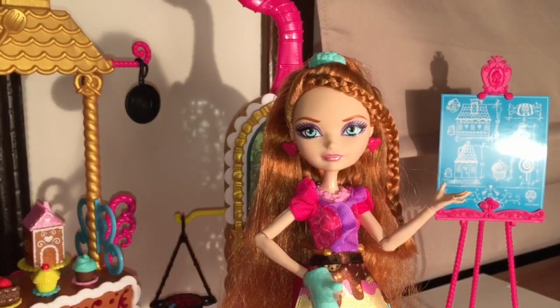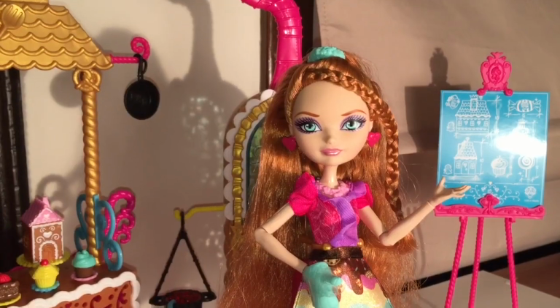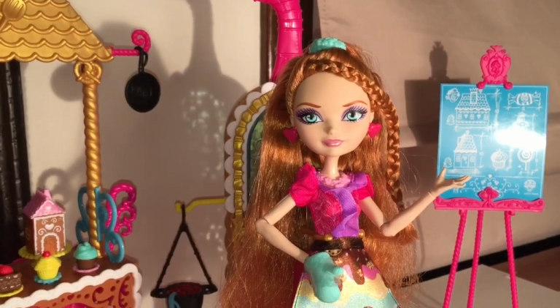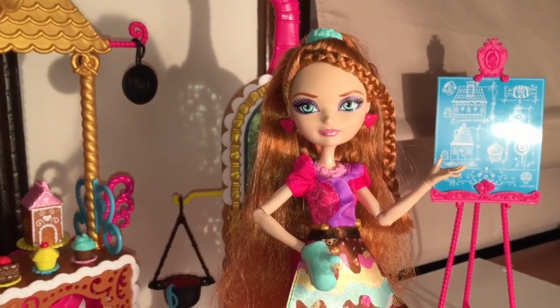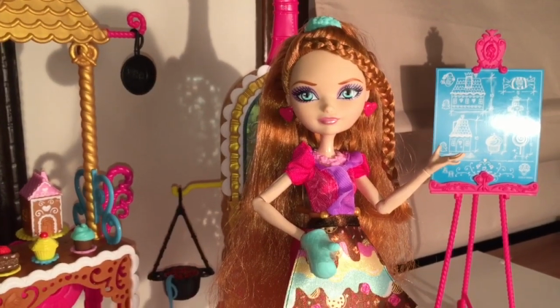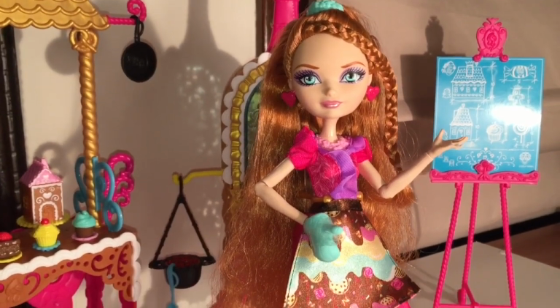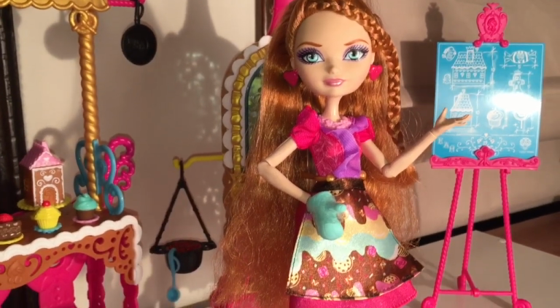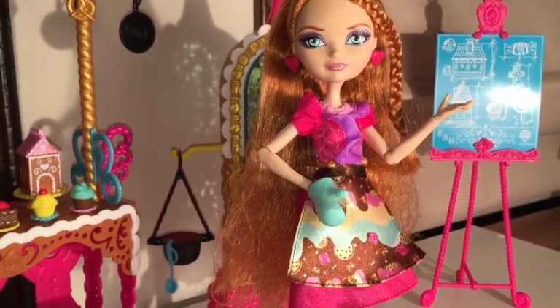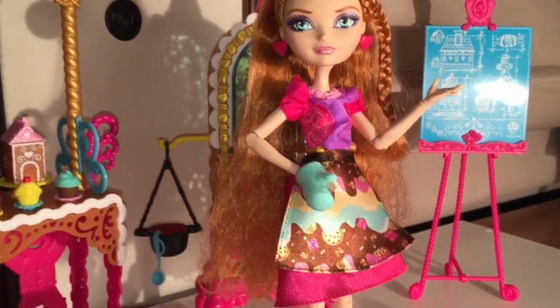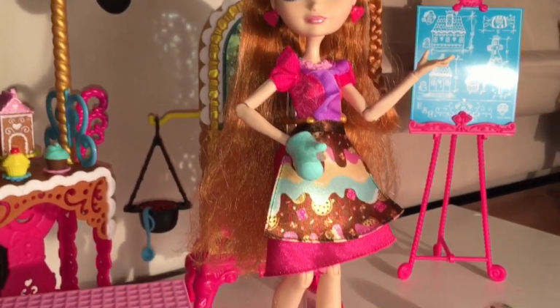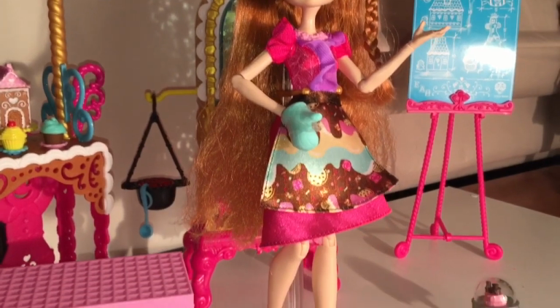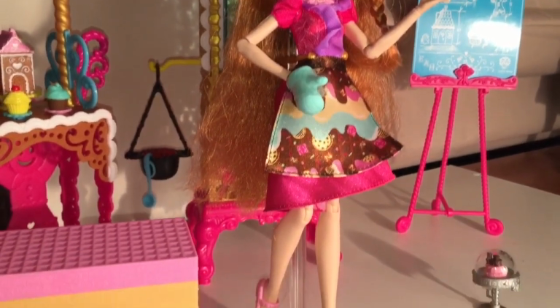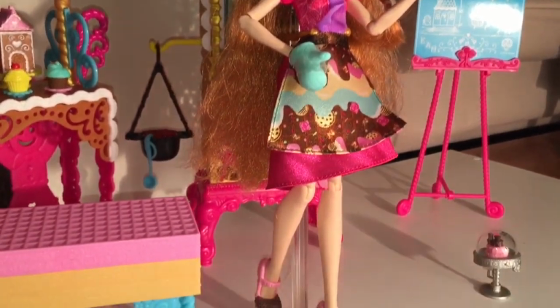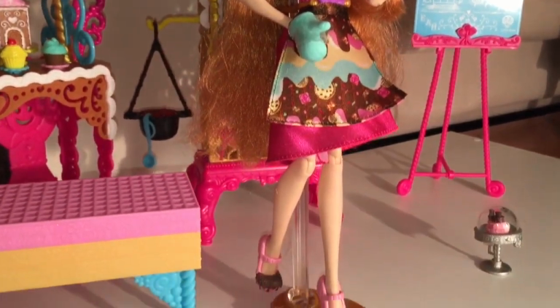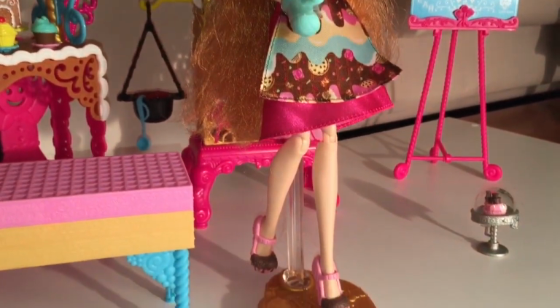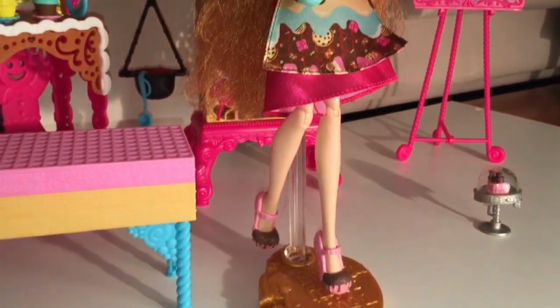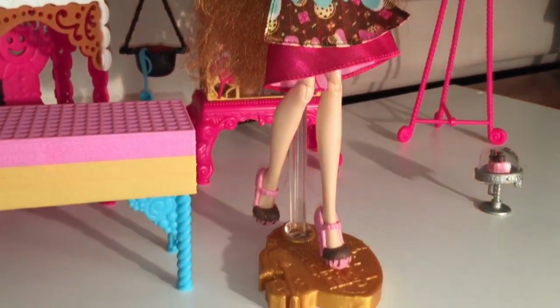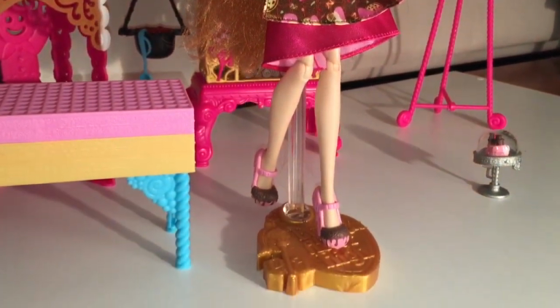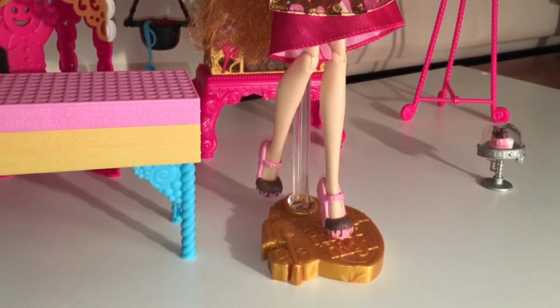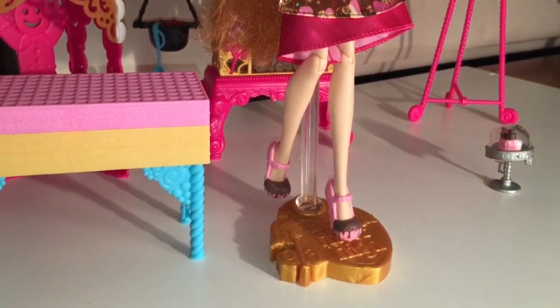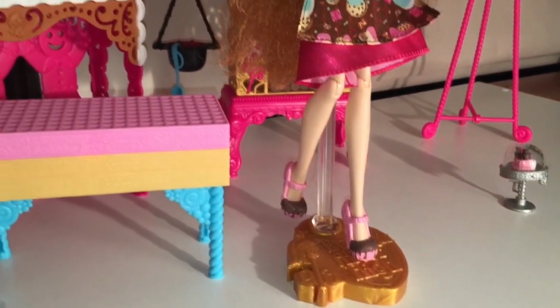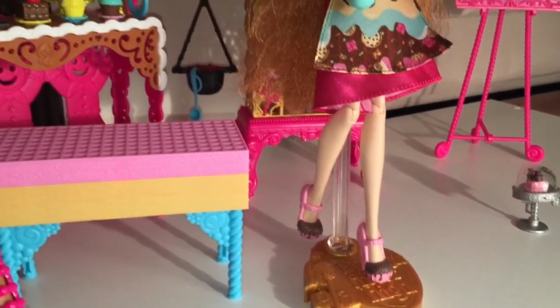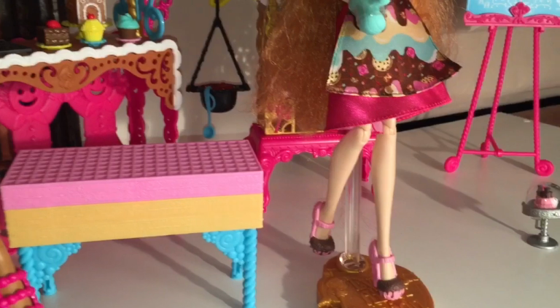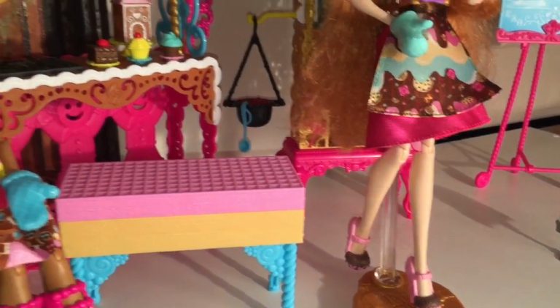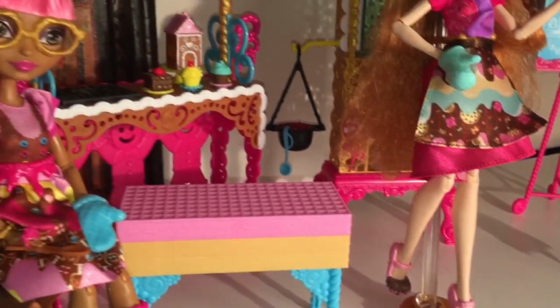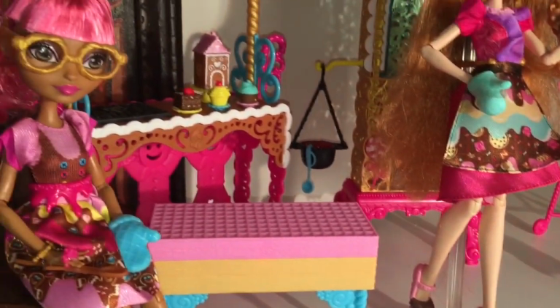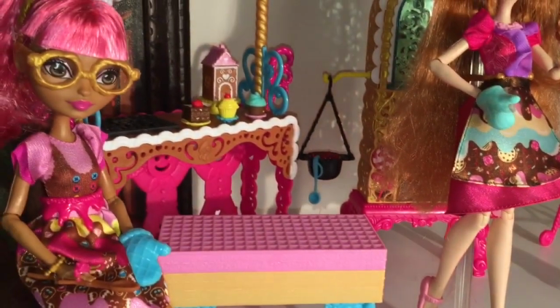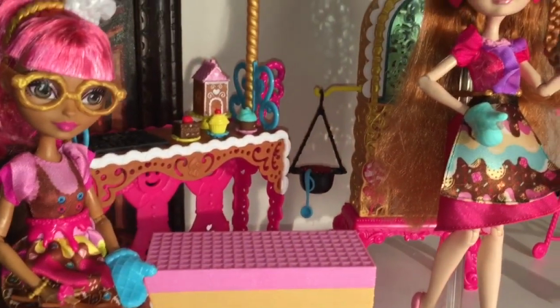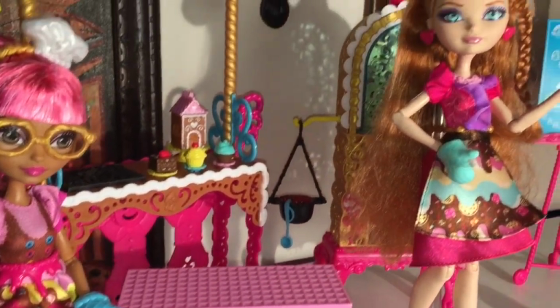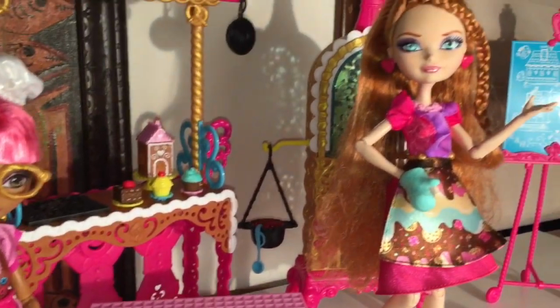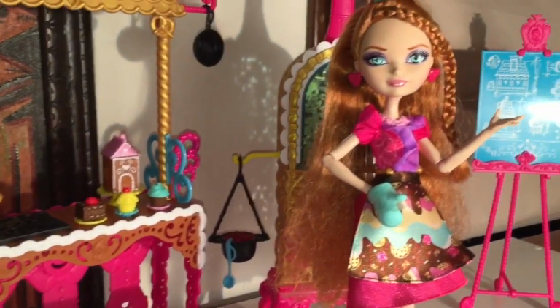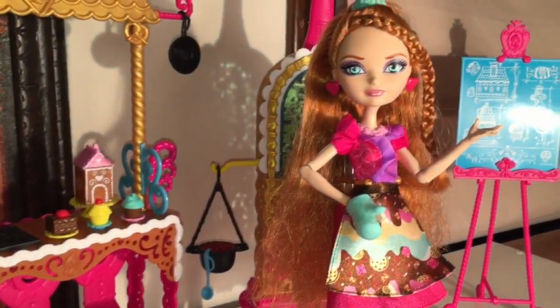Let's have some fun and take her out of the box. I put her in the sugar-coated class playset along with Gingerbread House because I wanted to see how well these dolls go together, and they go very well together.